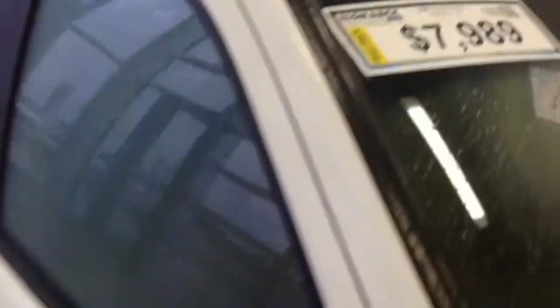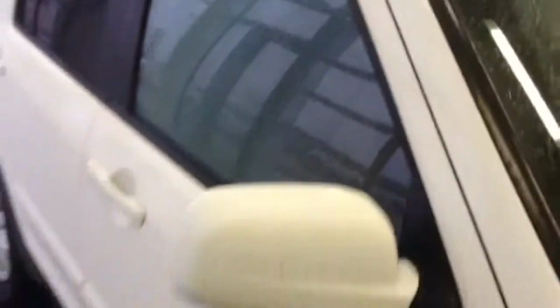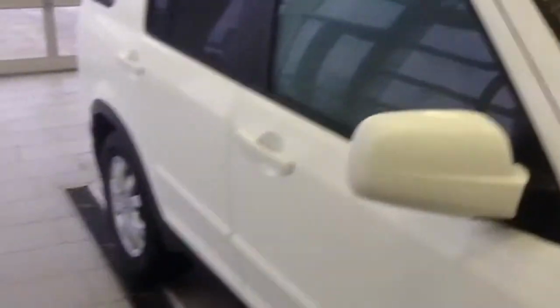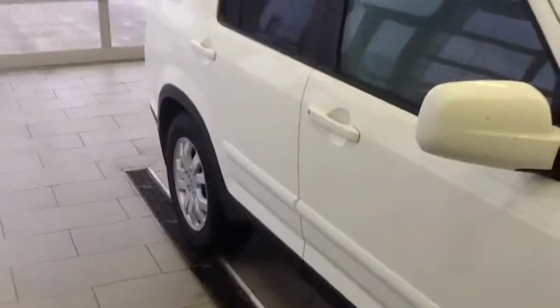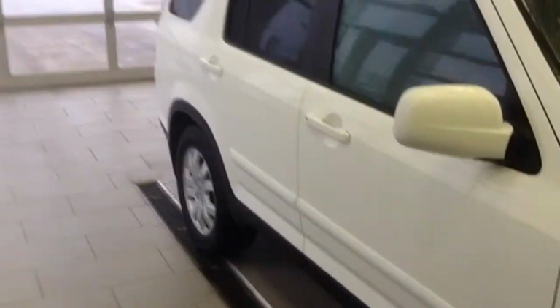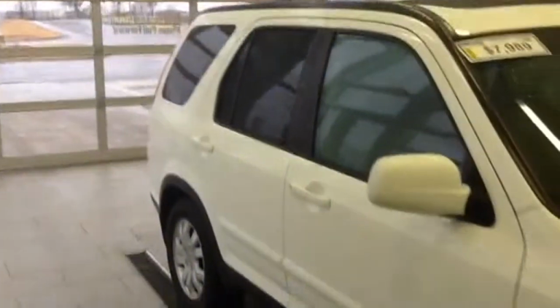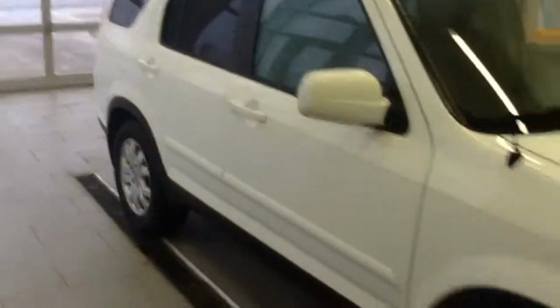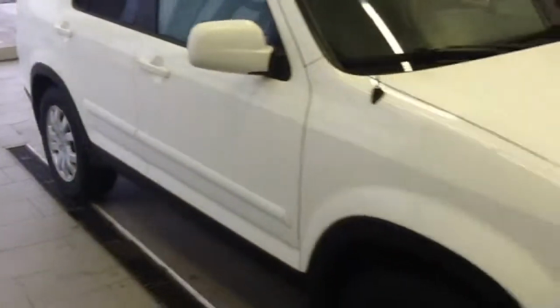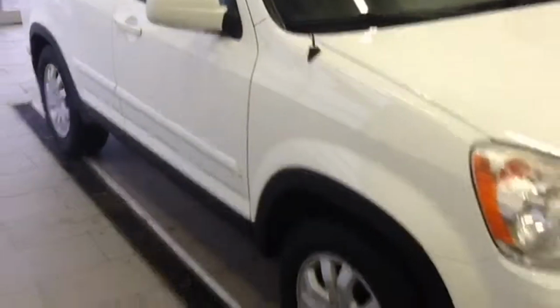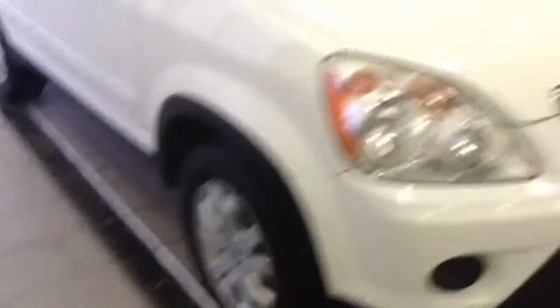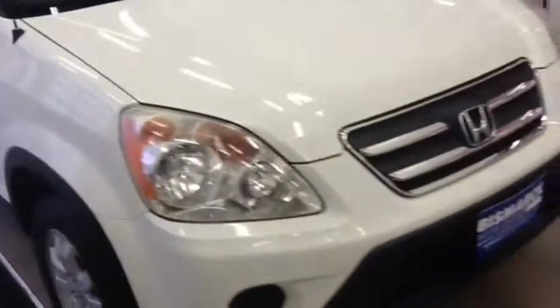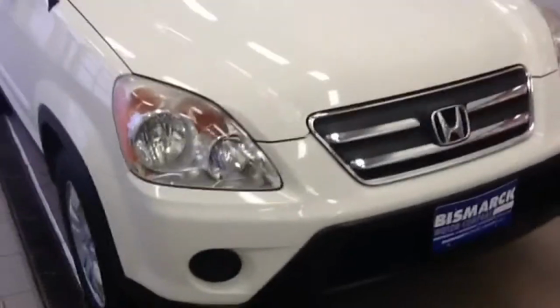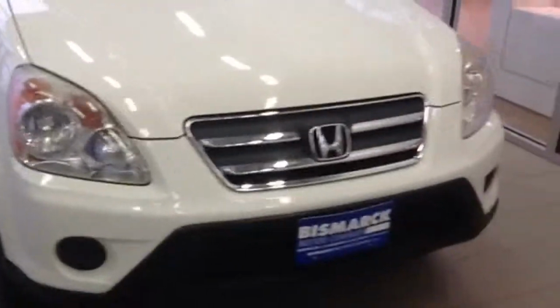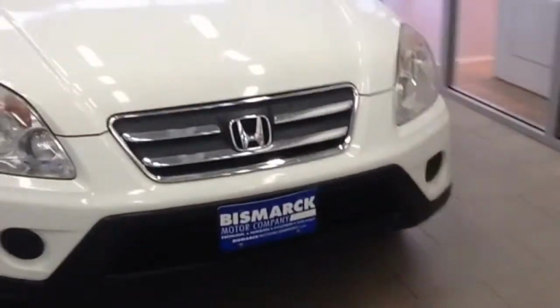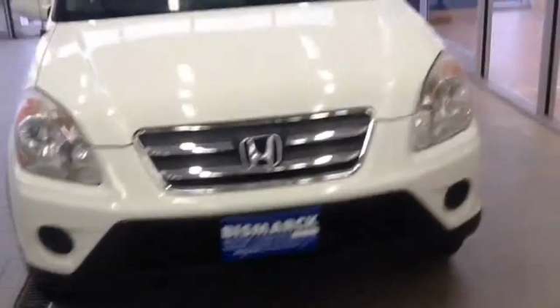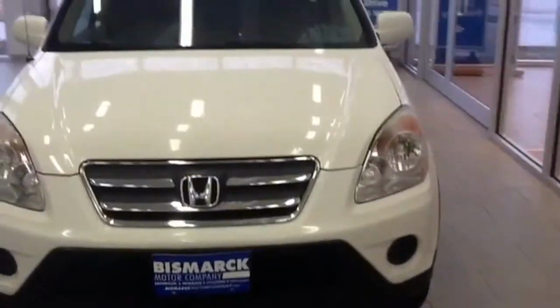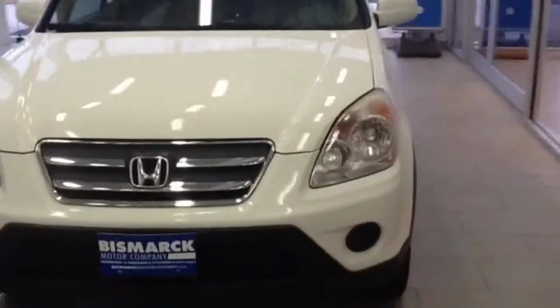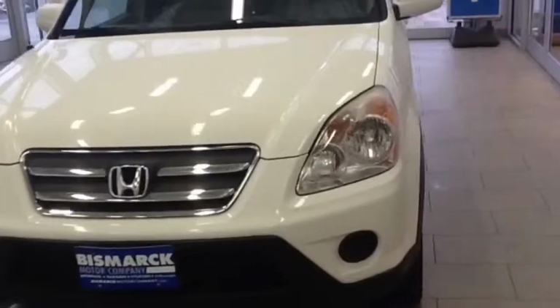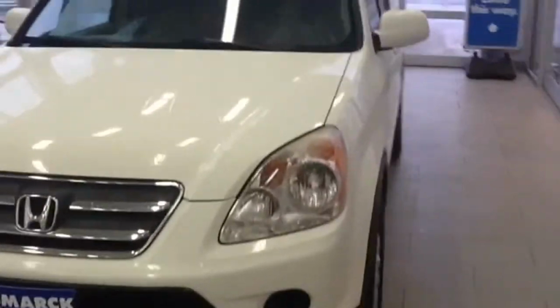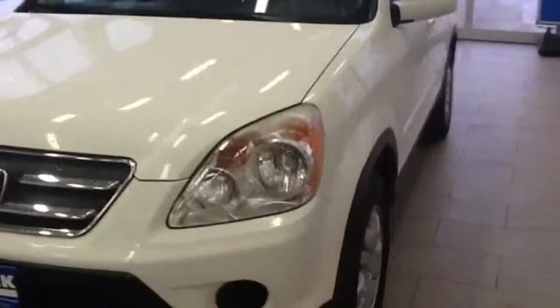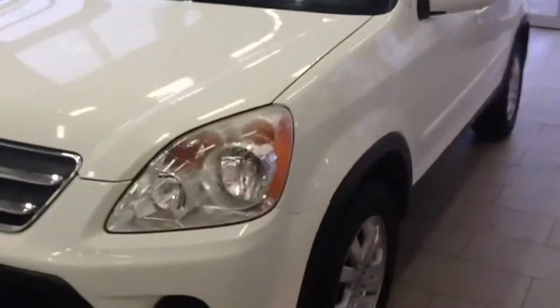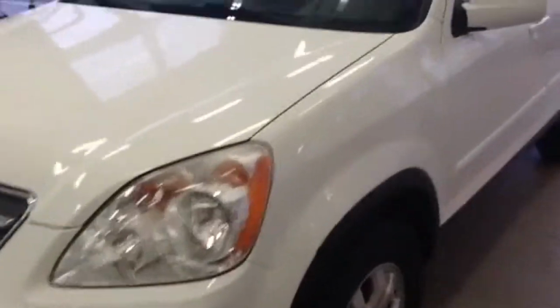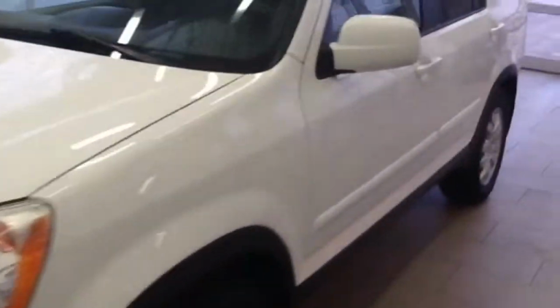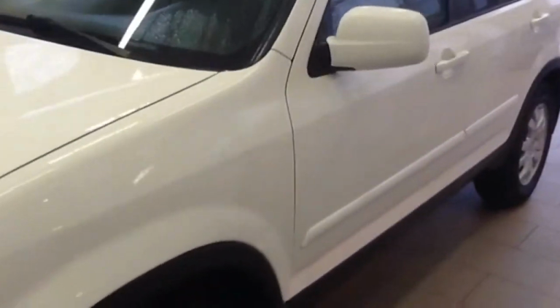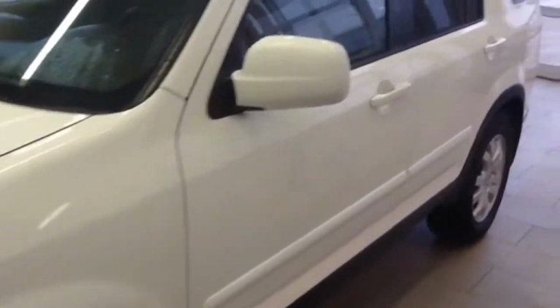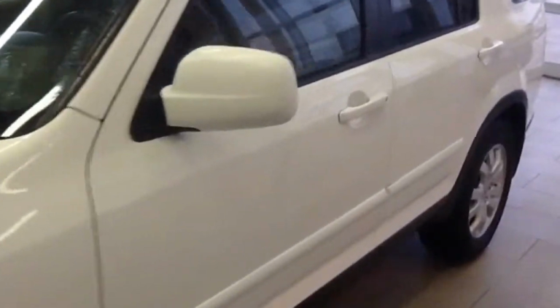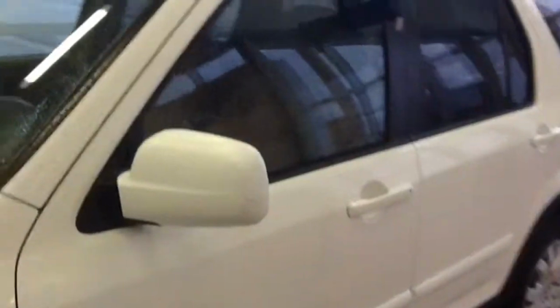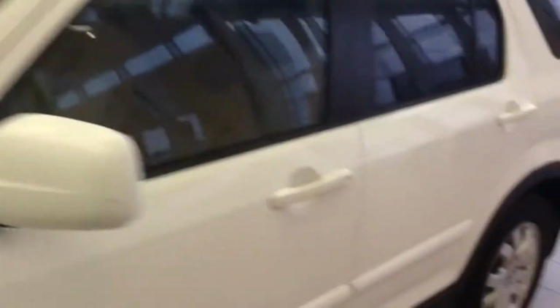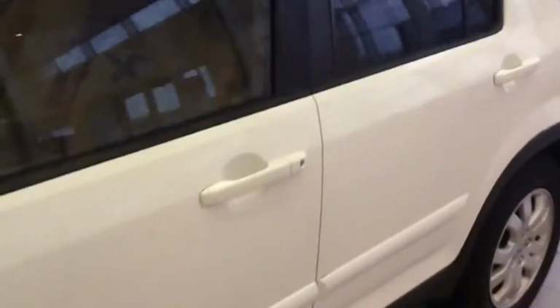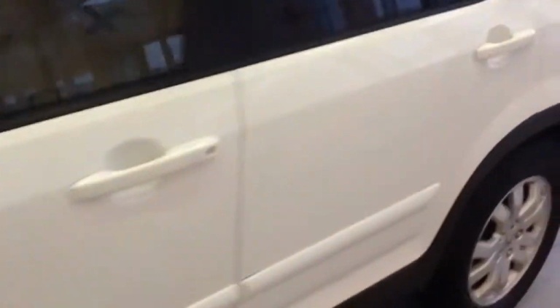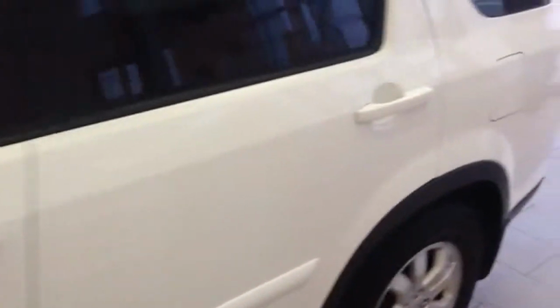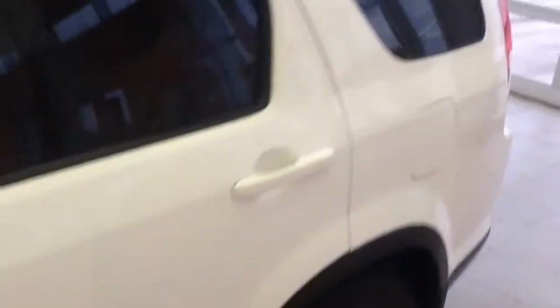Hi Kristen, this is Britt Burbach with Bismarck Motor Company. Thank you for your email explaining what happened and I hope that you weren't hurt. This is the 2005 CR-V that has 158,000 miles on it.